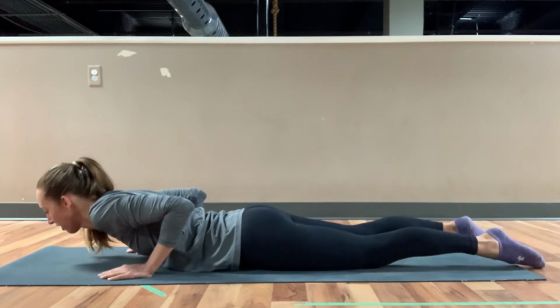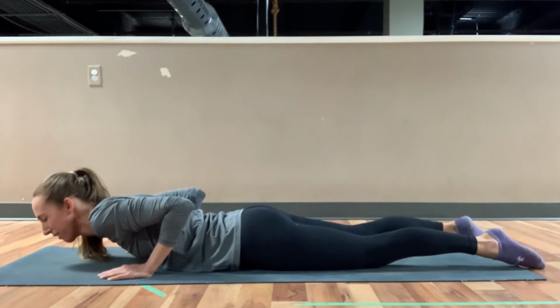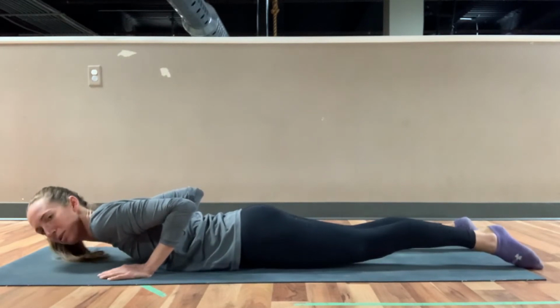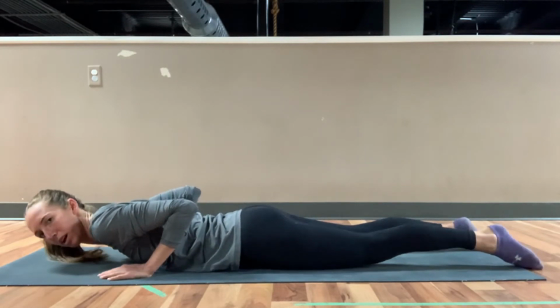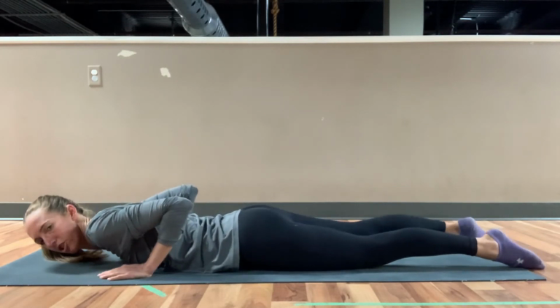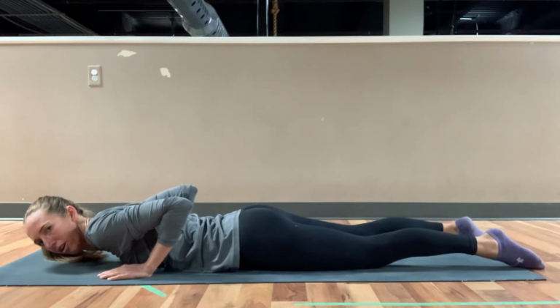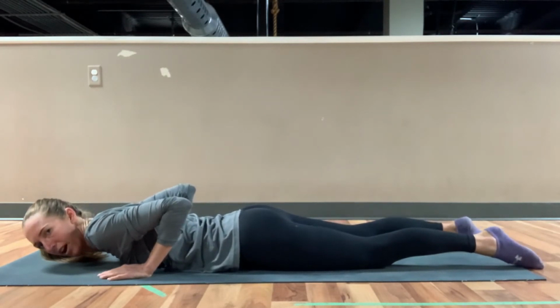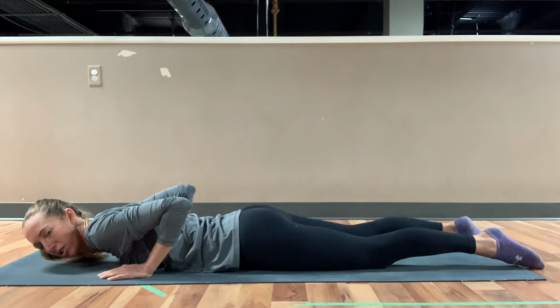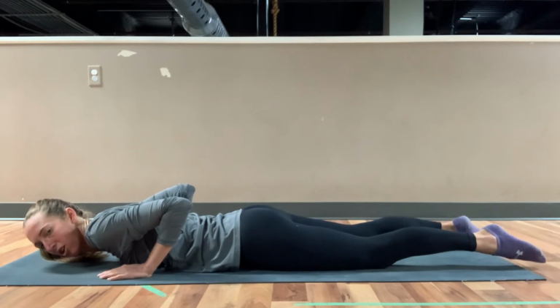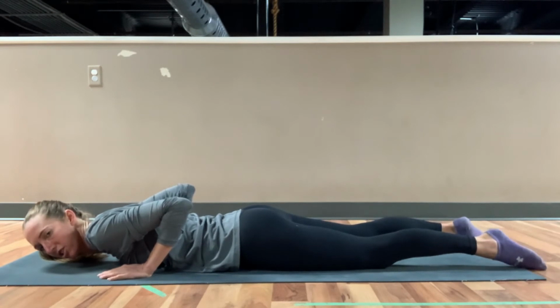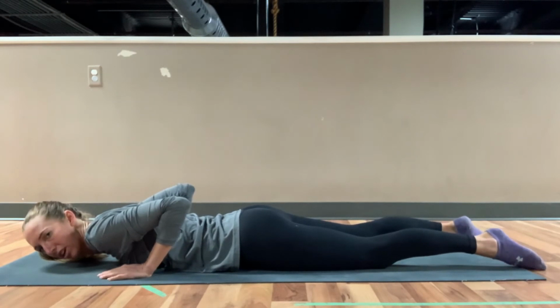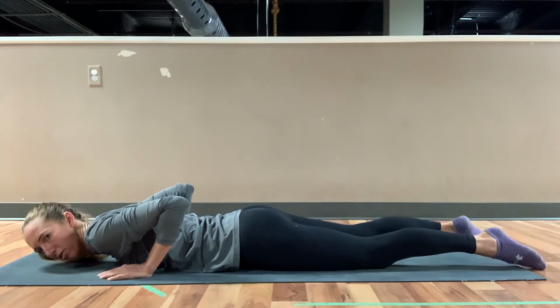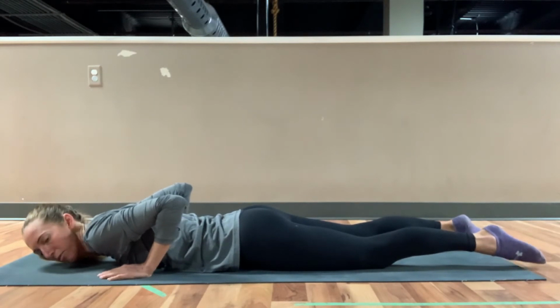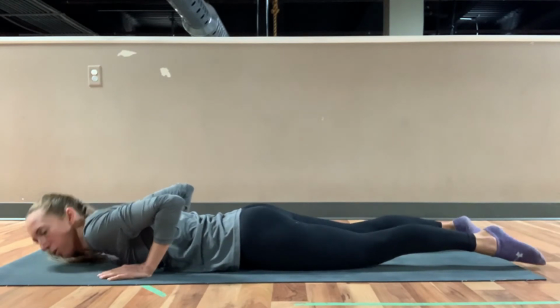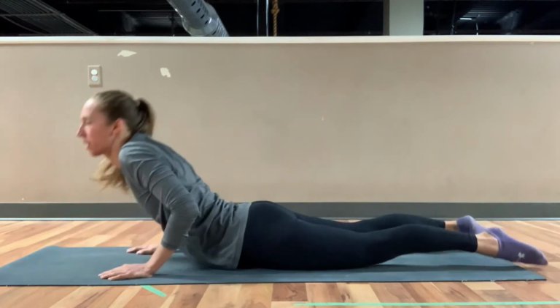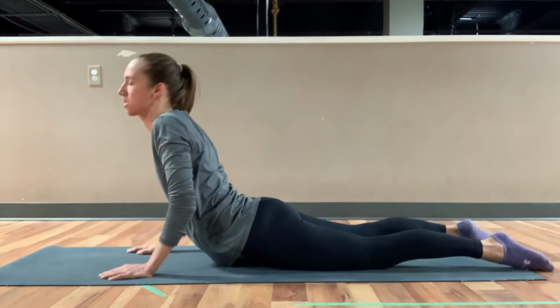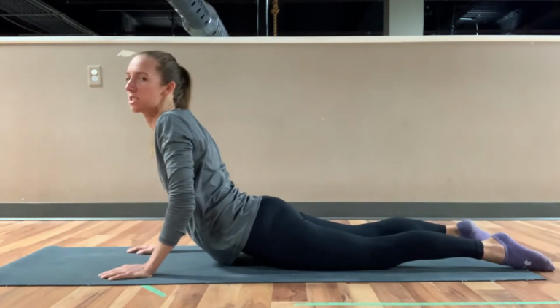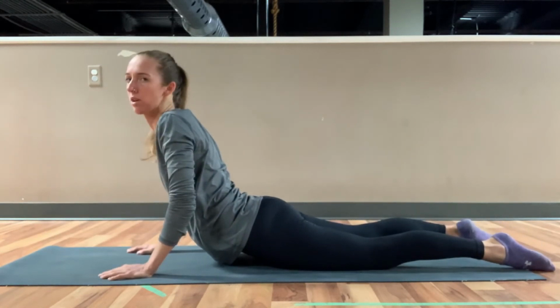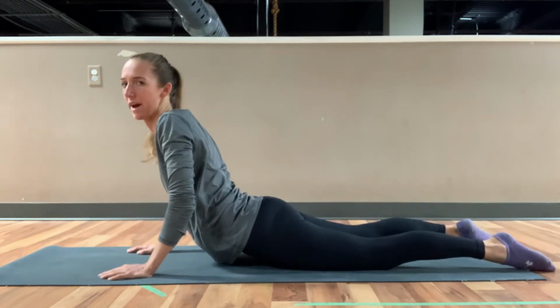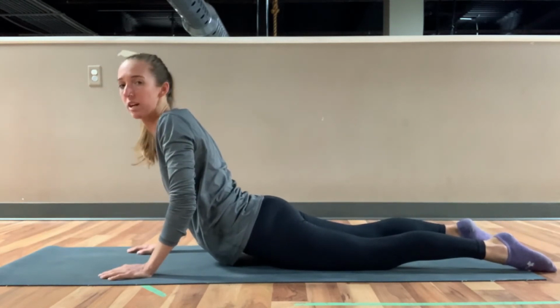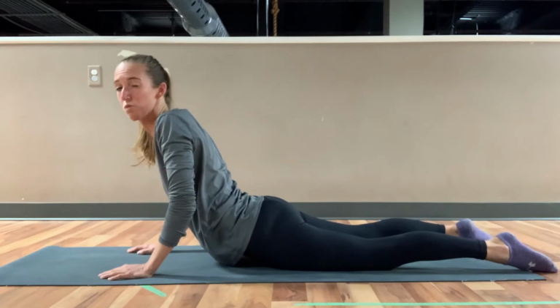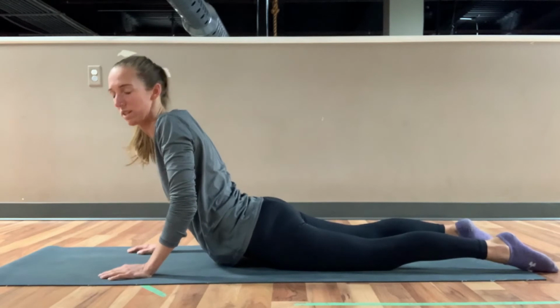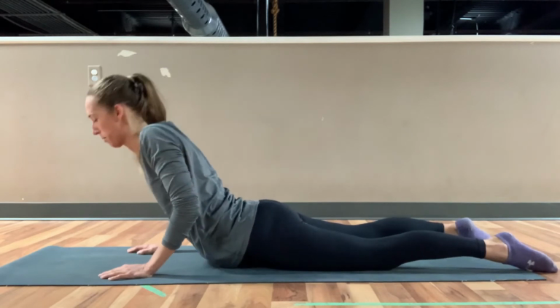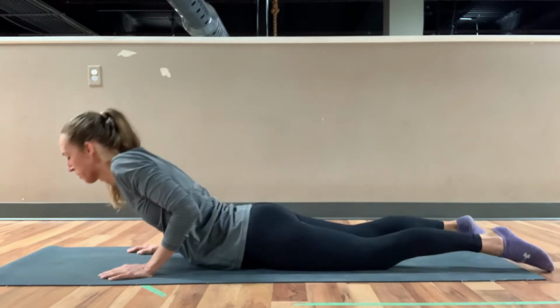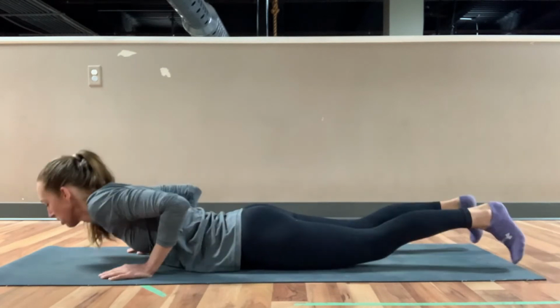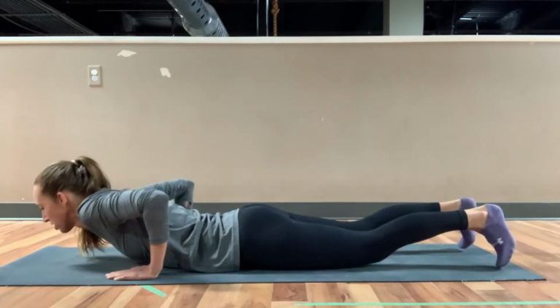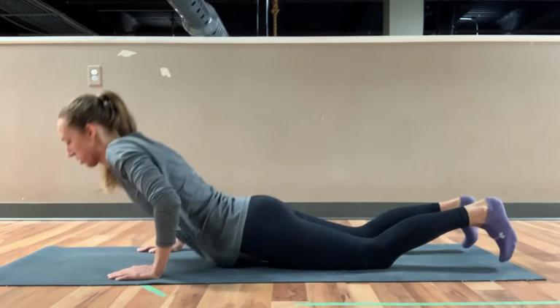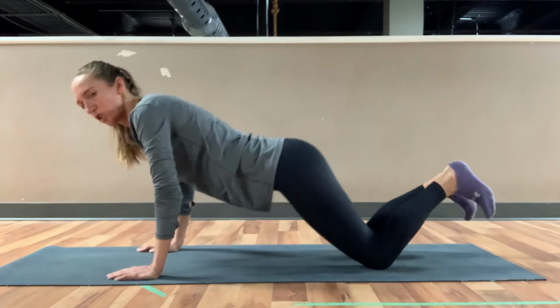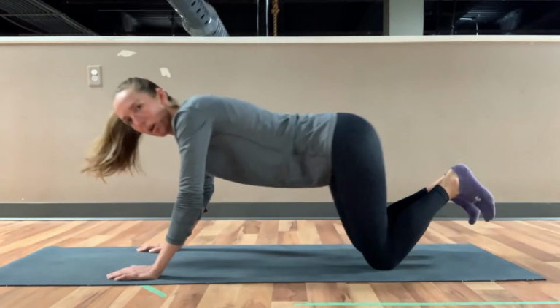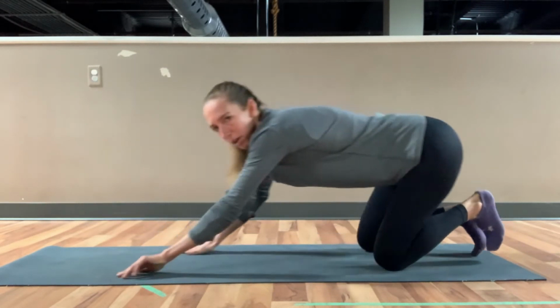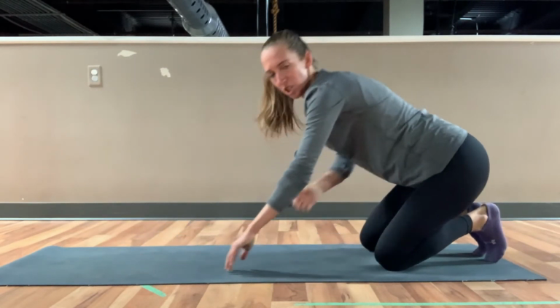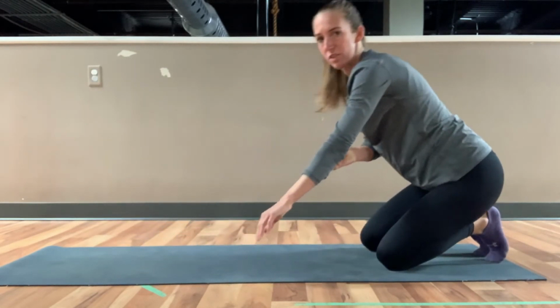A lot of times if we come into our chaturanga without consciously thinking about those arms, we come here and just use the small of our back to throw us up. So I'm going to show you a couple of modifications for this.